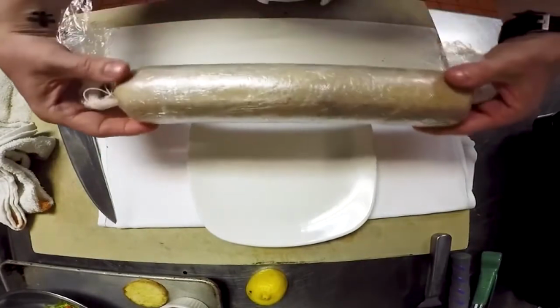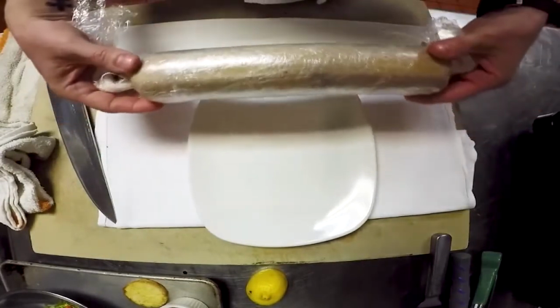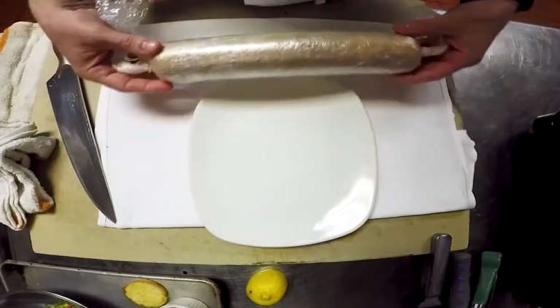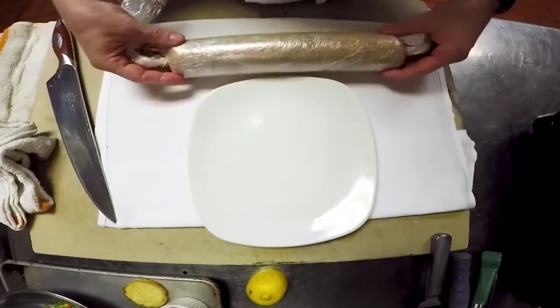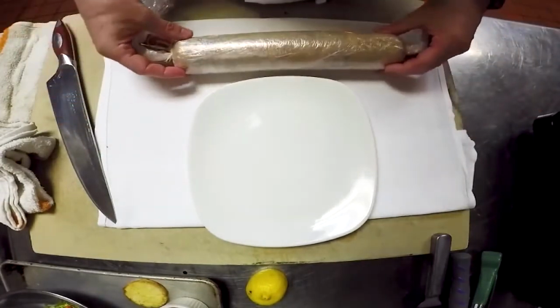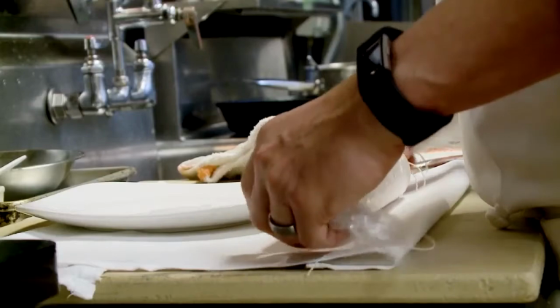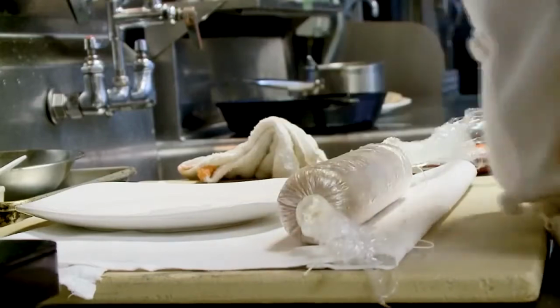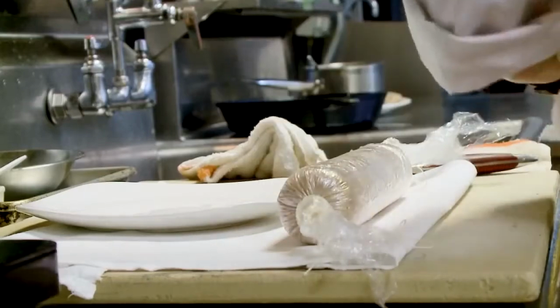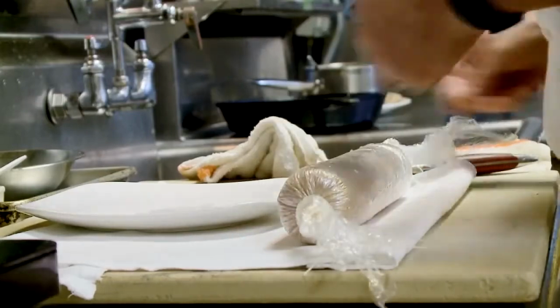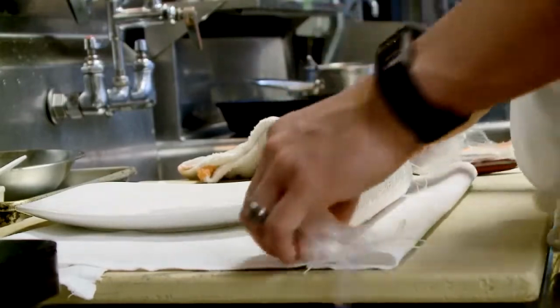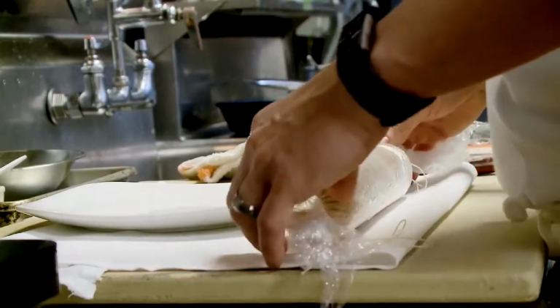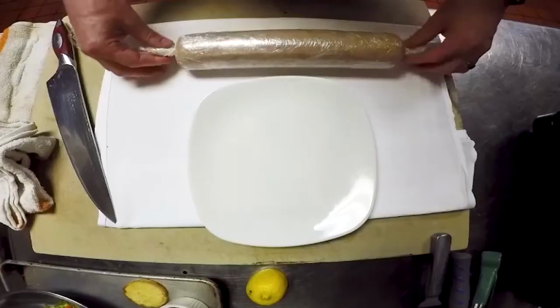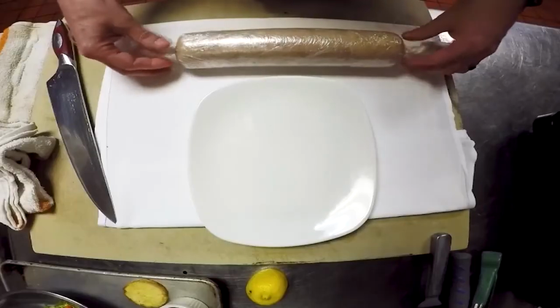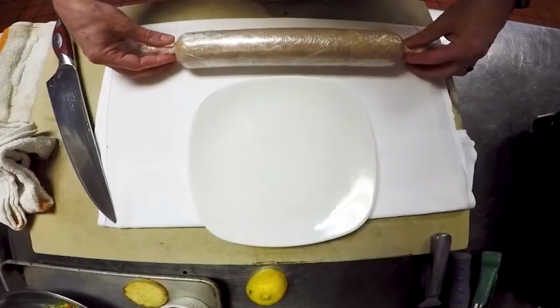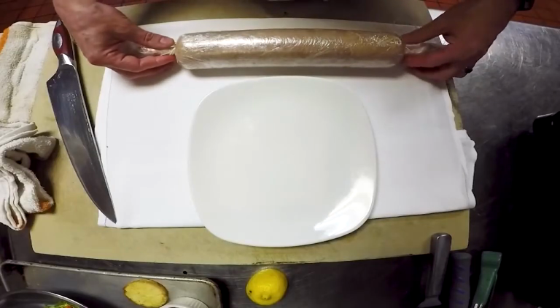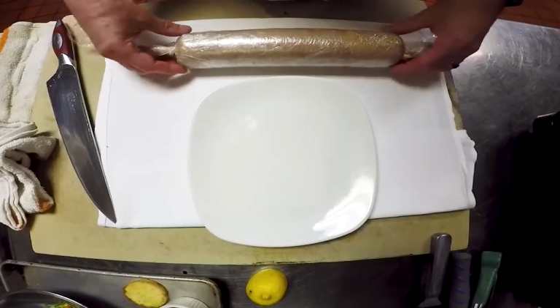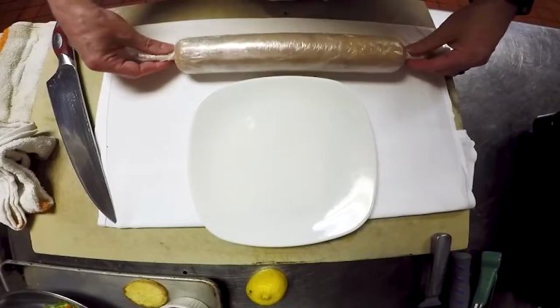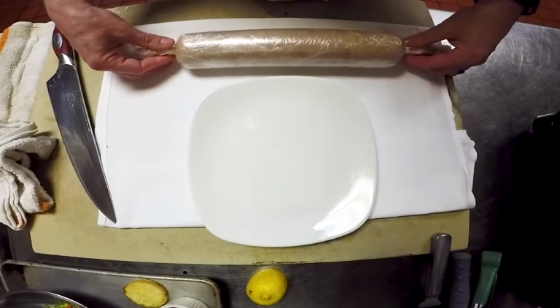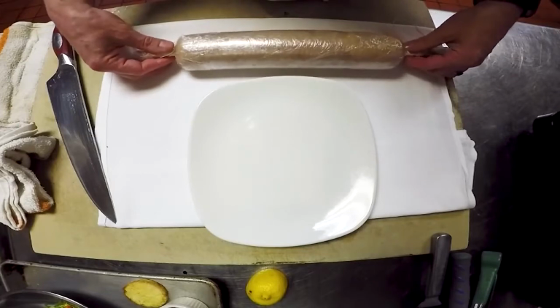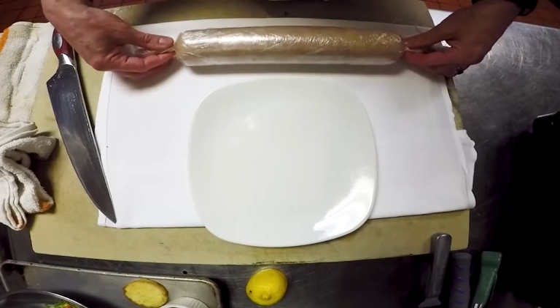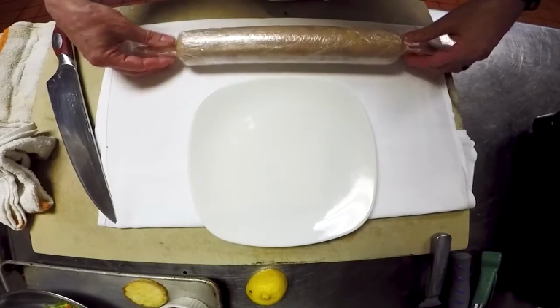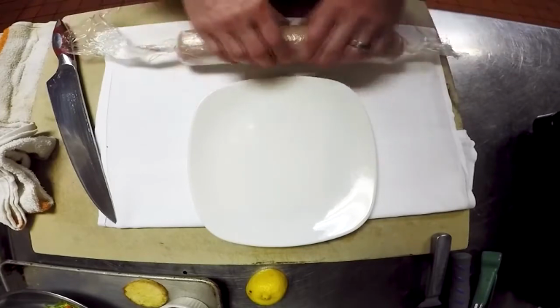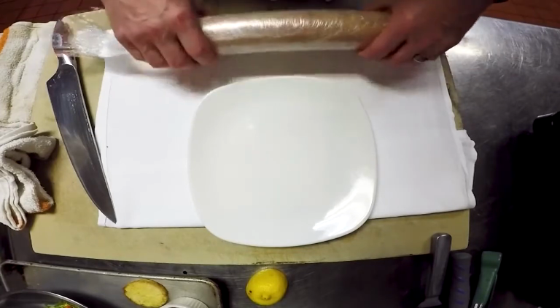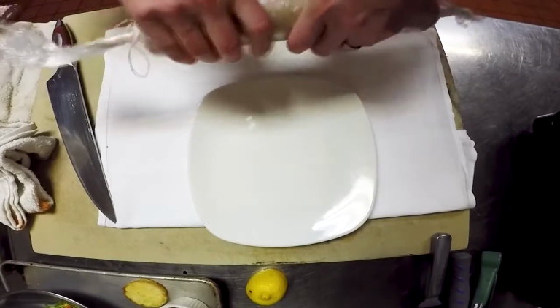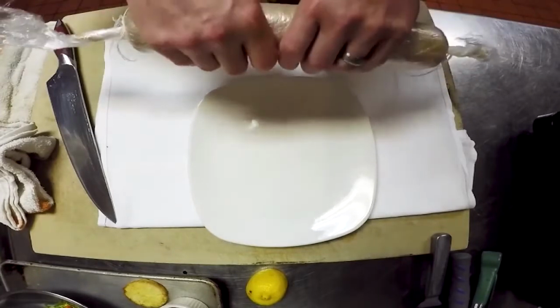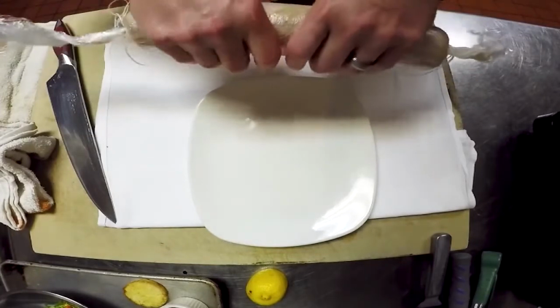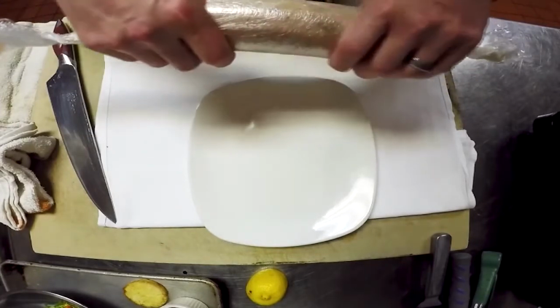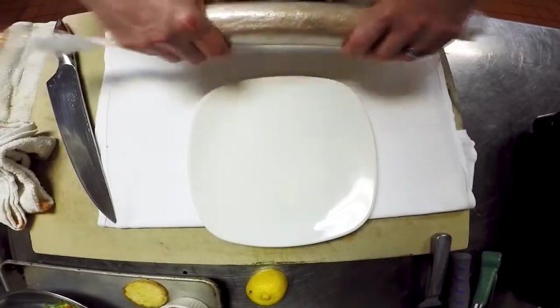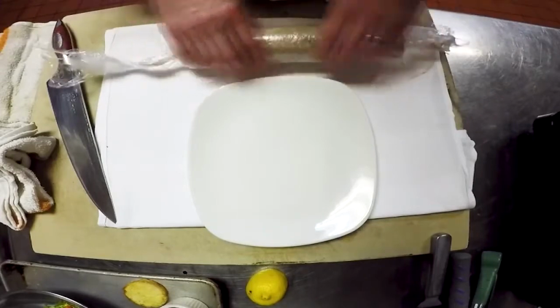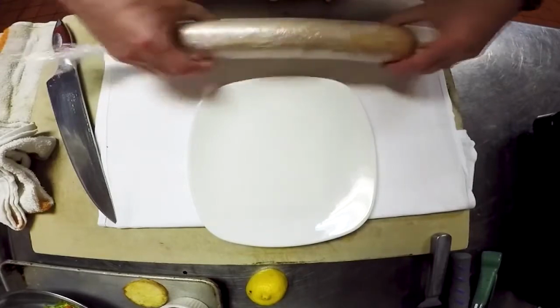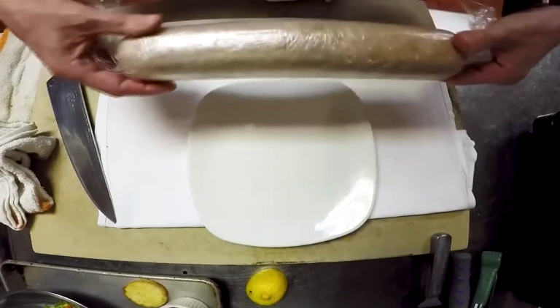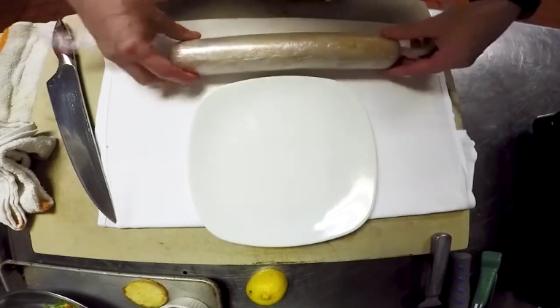Right here we have our cured foie gras torchon. It's similar to a terrine, a foie gras pate. Torchon actually is French for dish towel, and that is how we kind of mold it and poach it in this cylindrical shape.